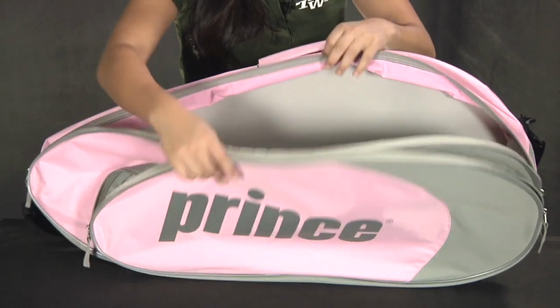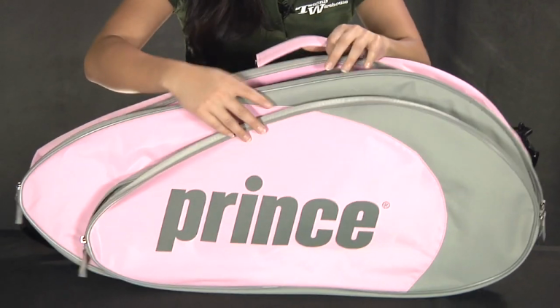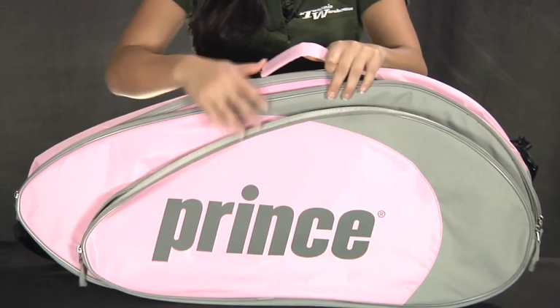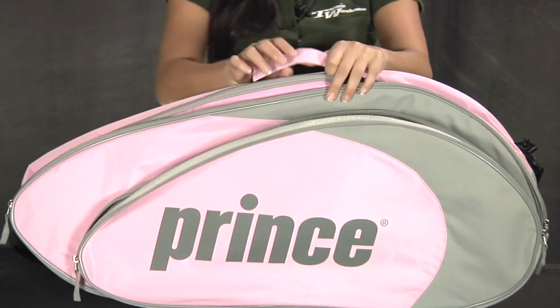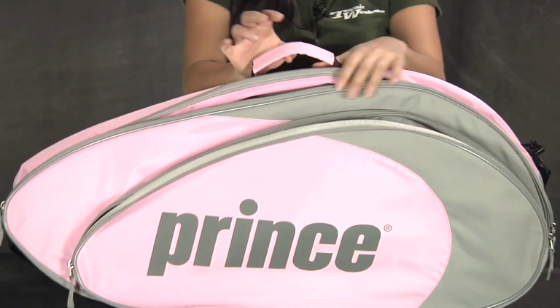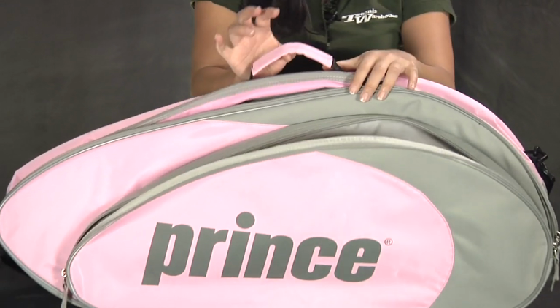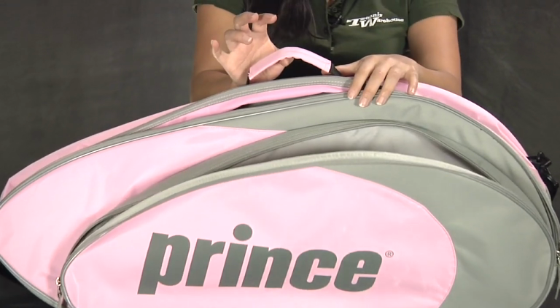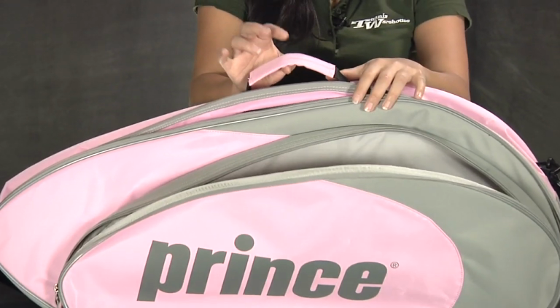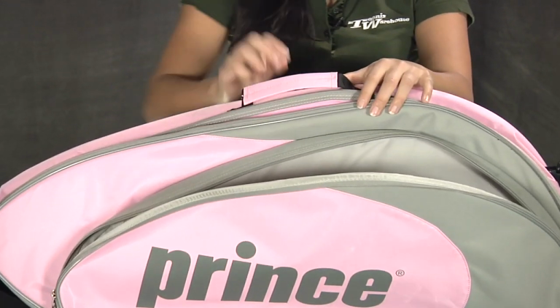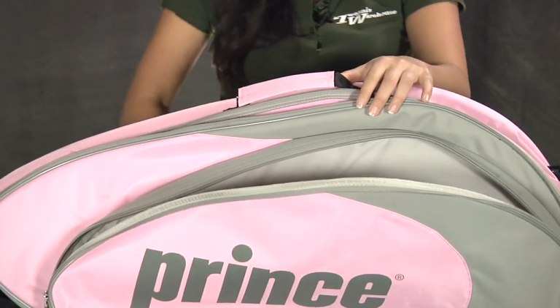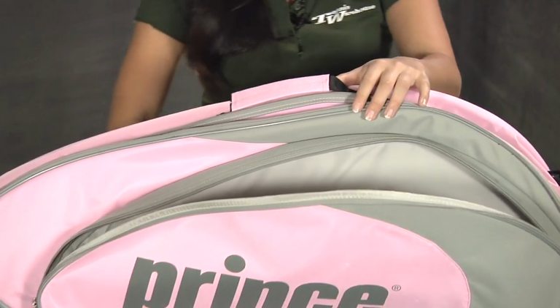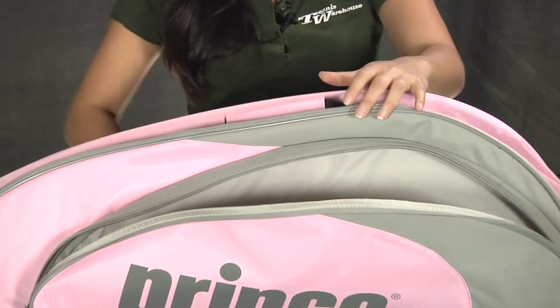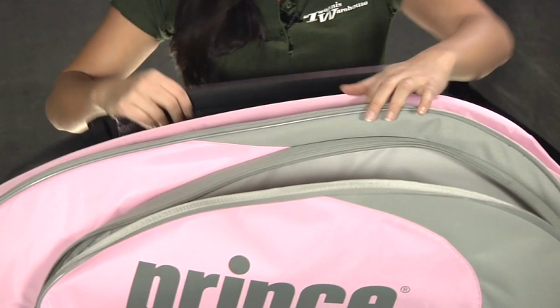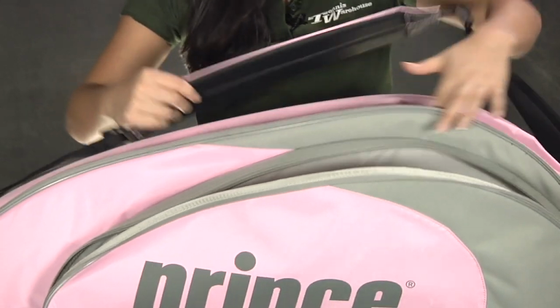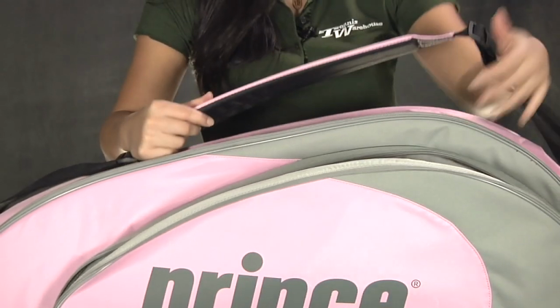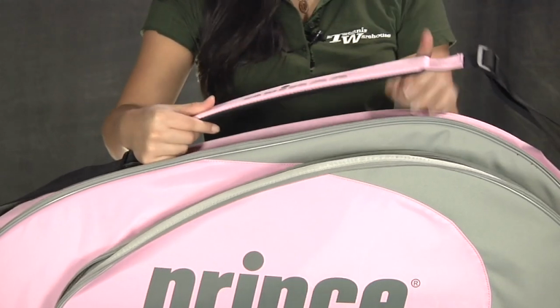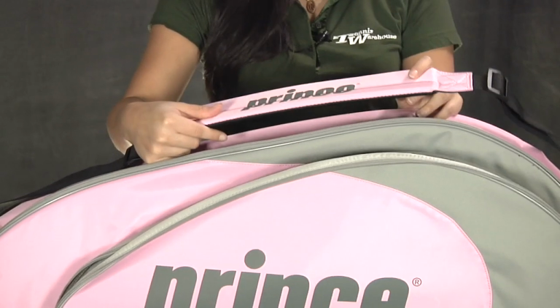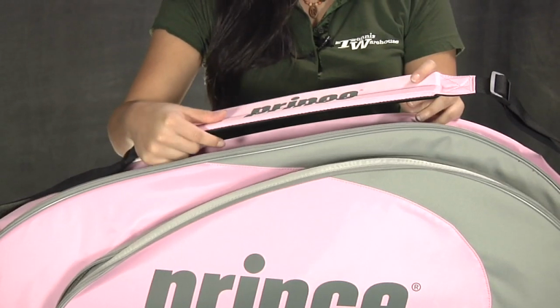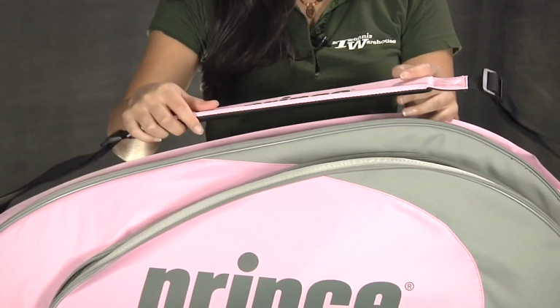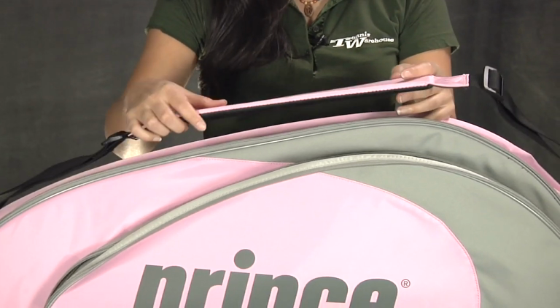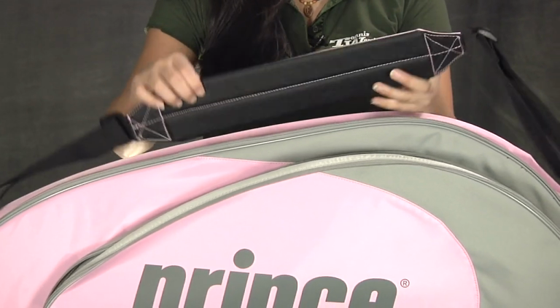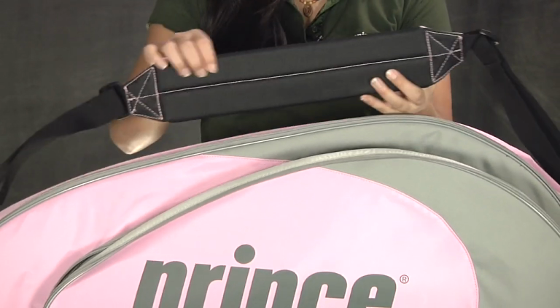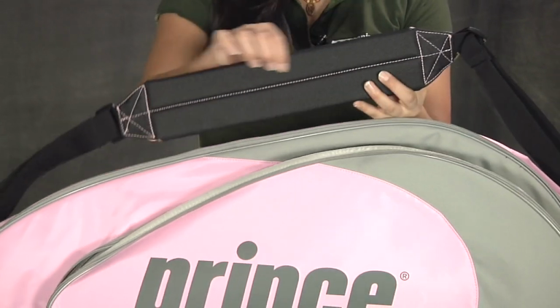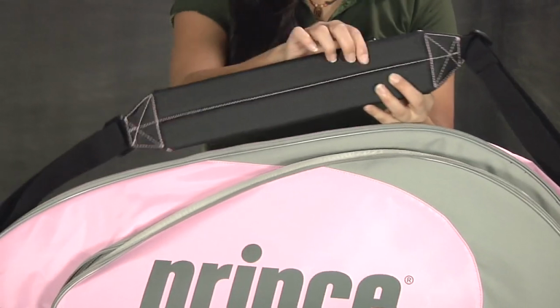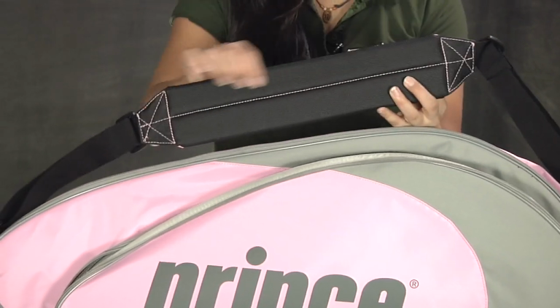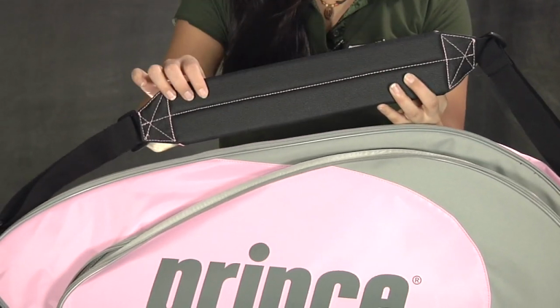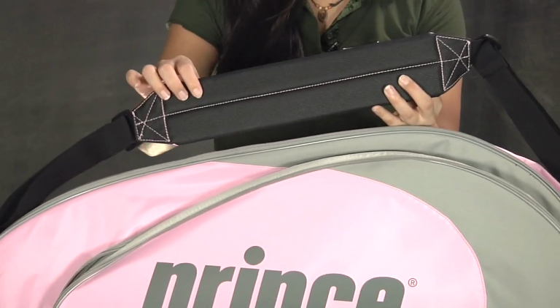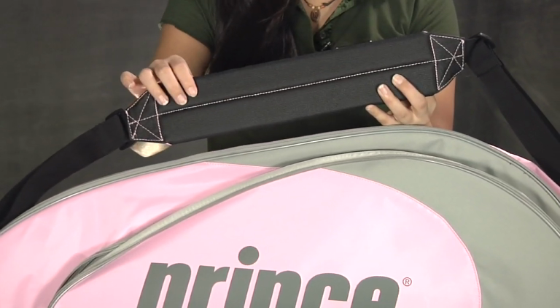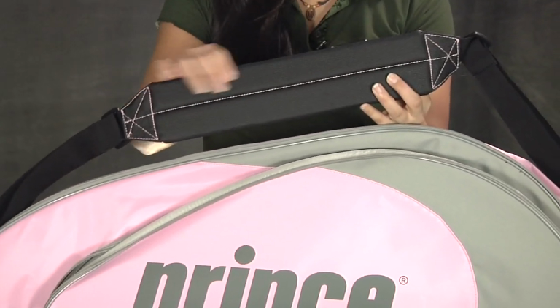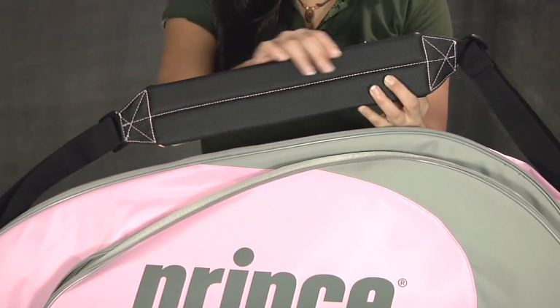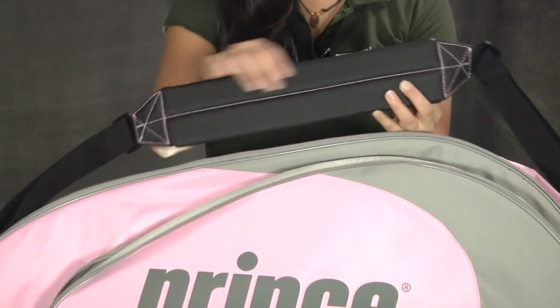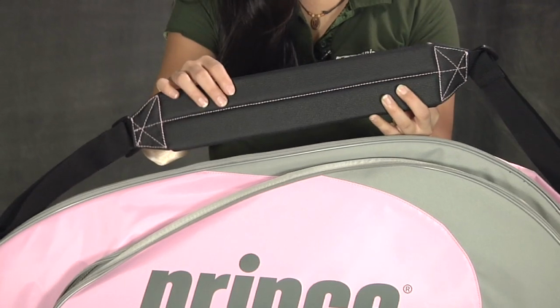This is engineered with a middle grab handle and a detachable shoulder strap. A nice feature about this is that it has that no-slip backing.